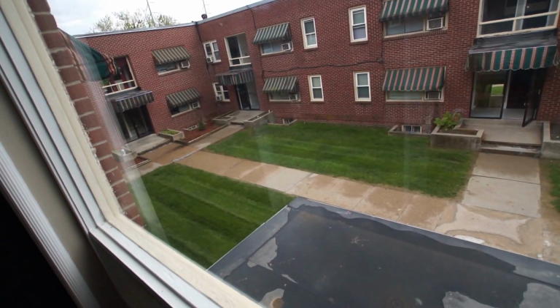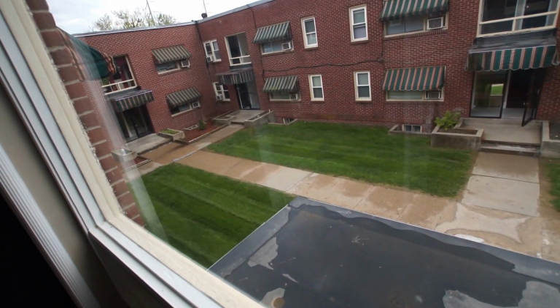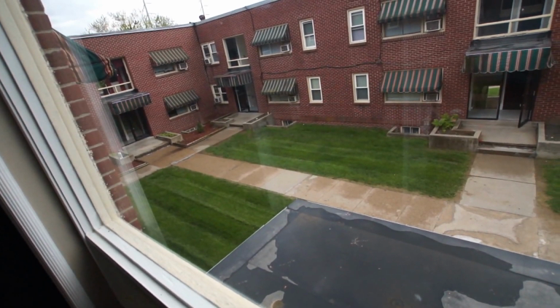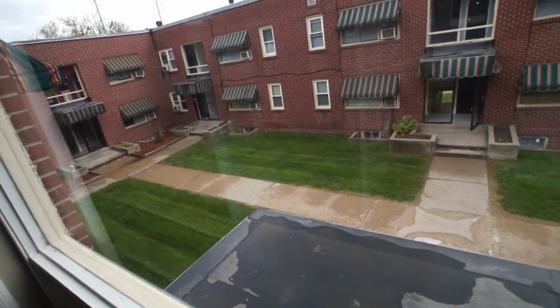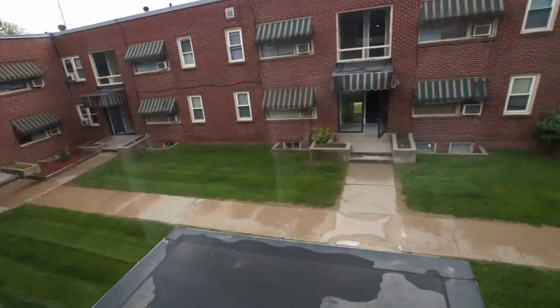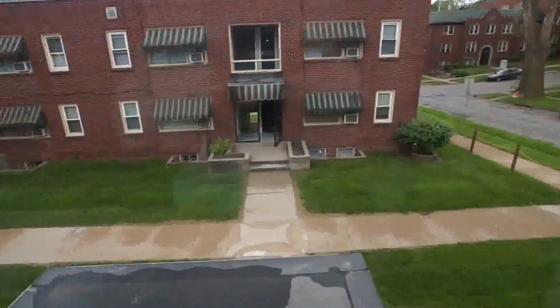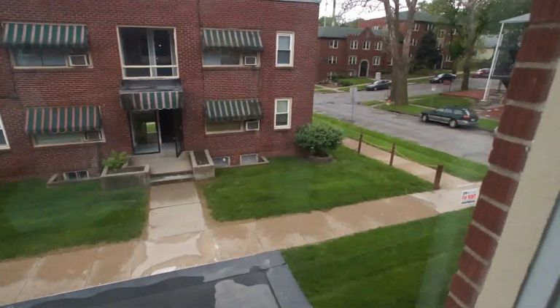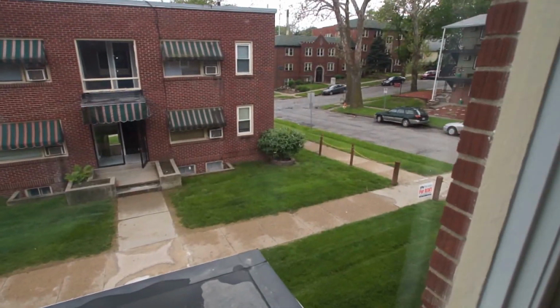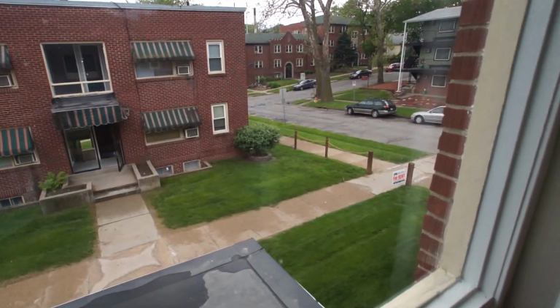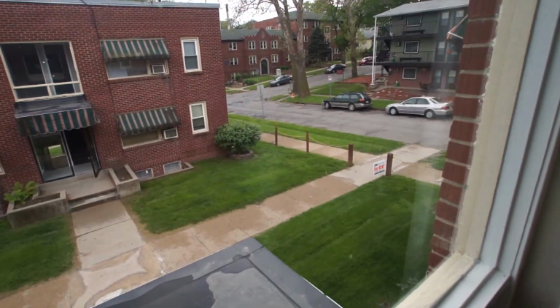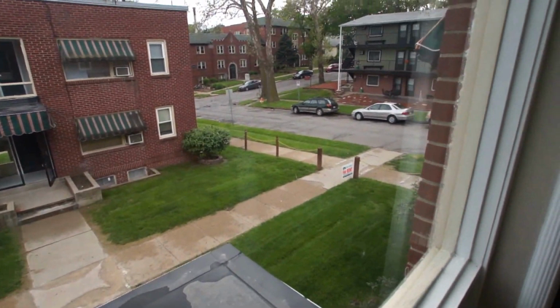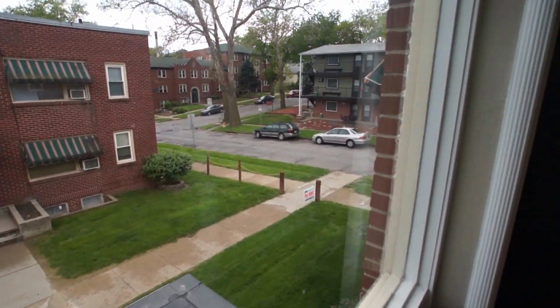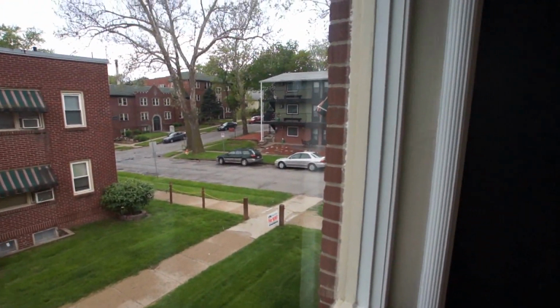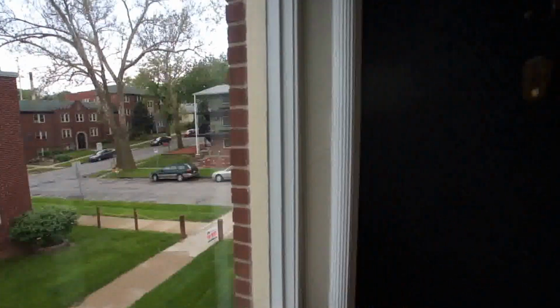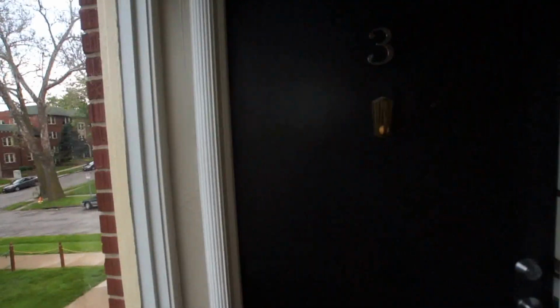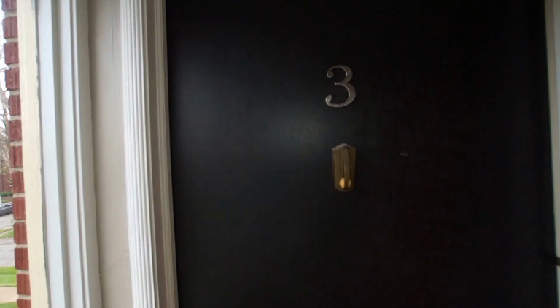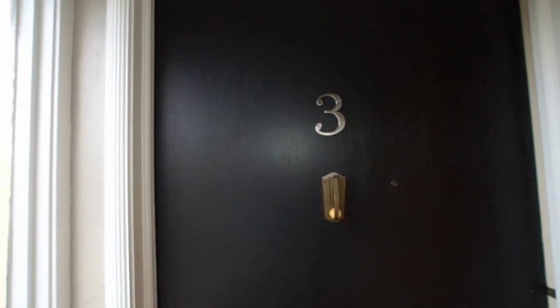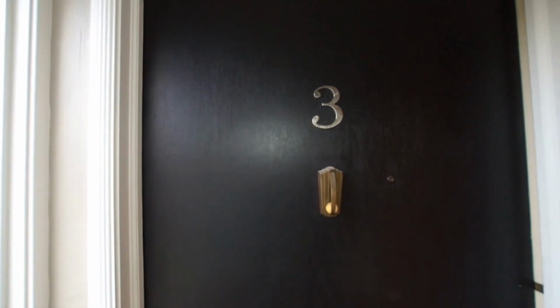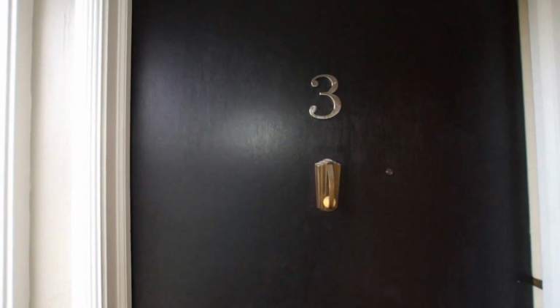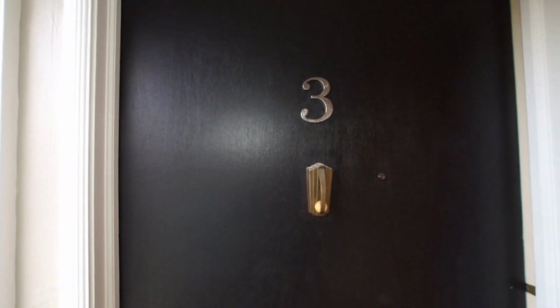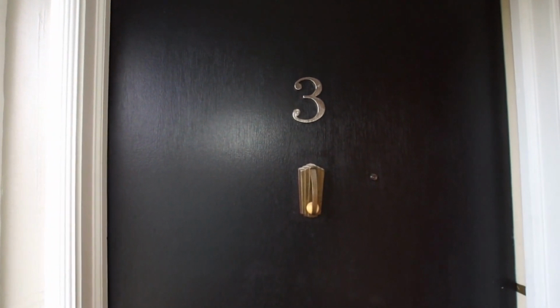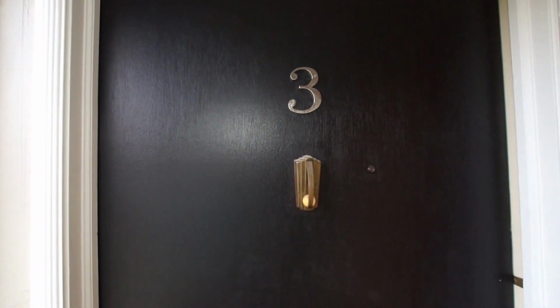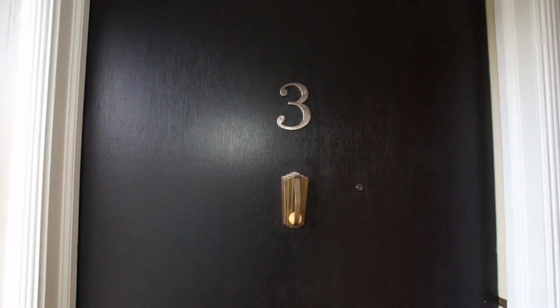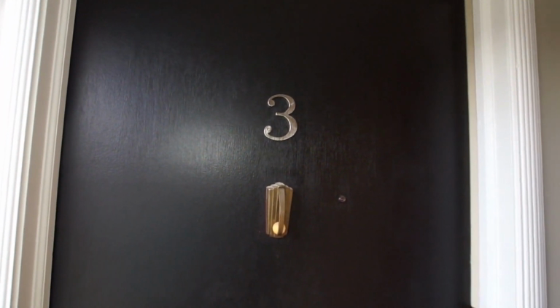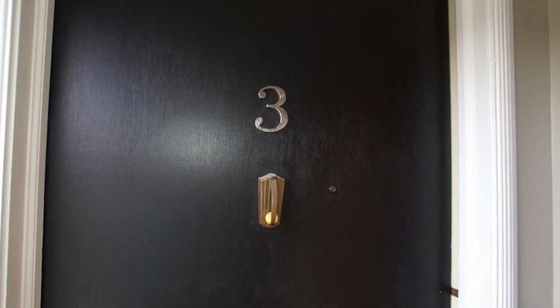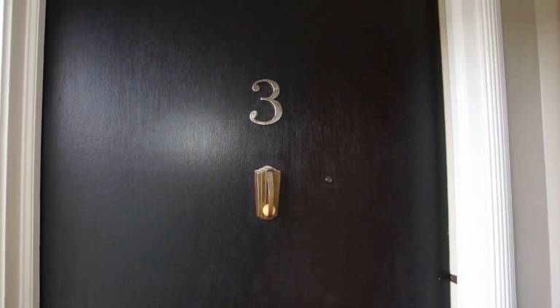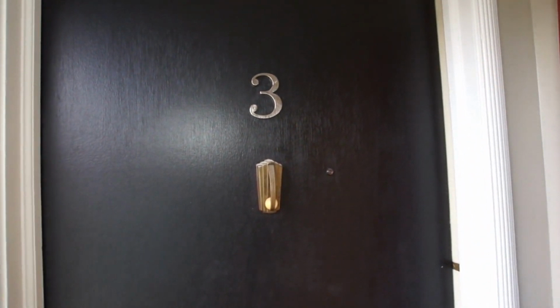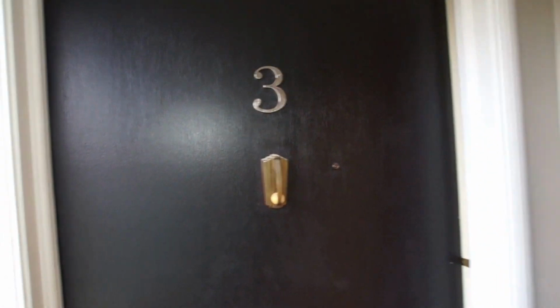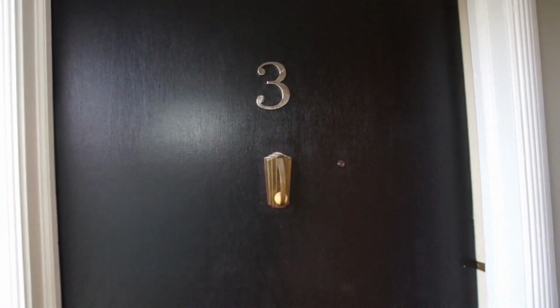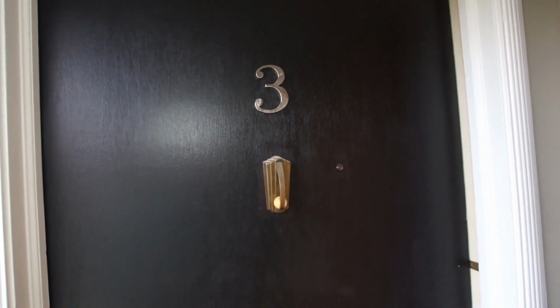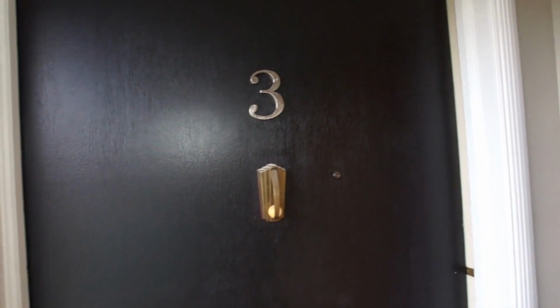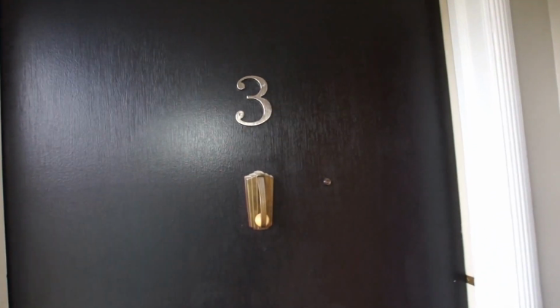Hello and welcome to another video tour brought to you today by Certified Property Management. Today we're at the Casita Apartments on the corner of 35th and Jones. I believe this address is 617 South 35th, Apartment 3.